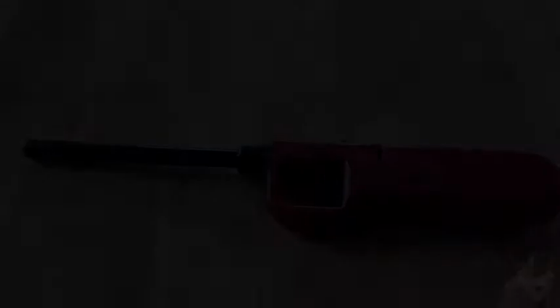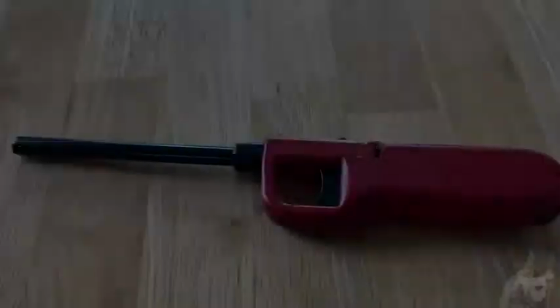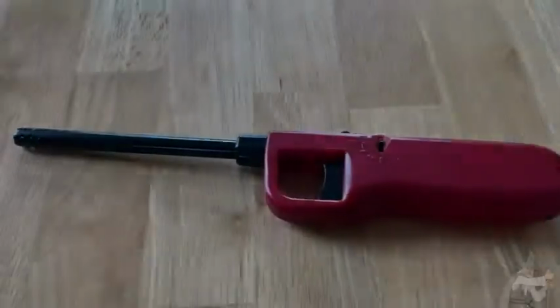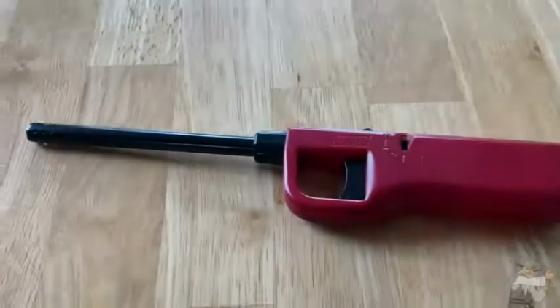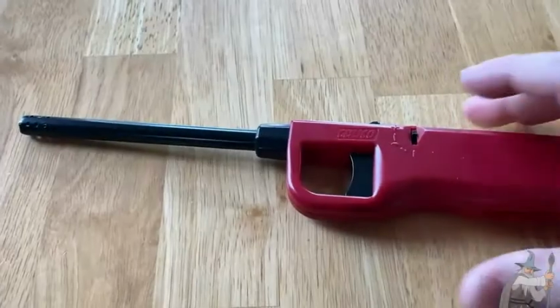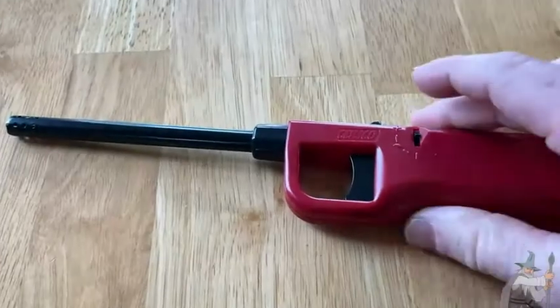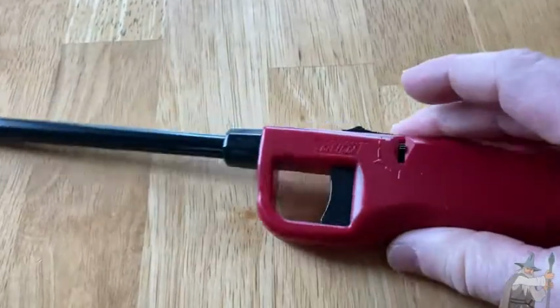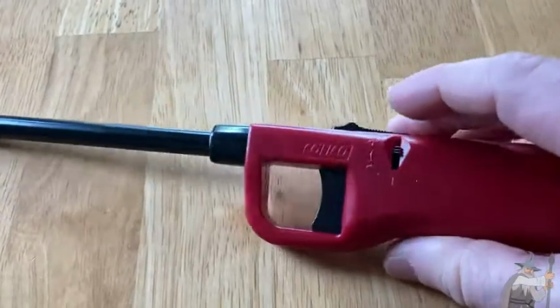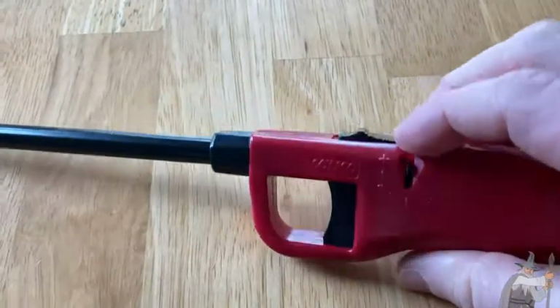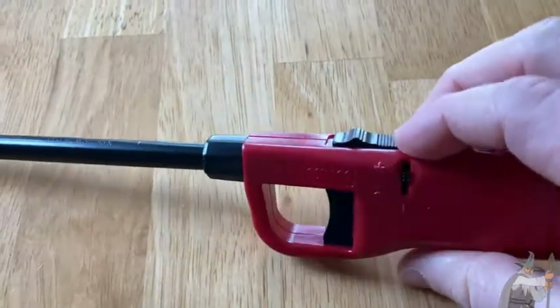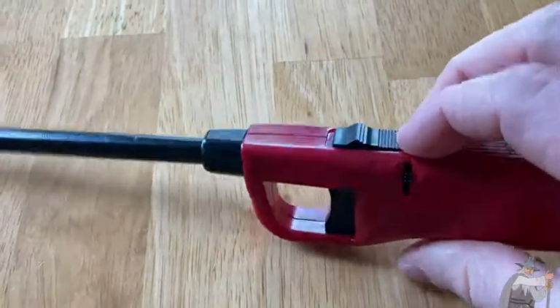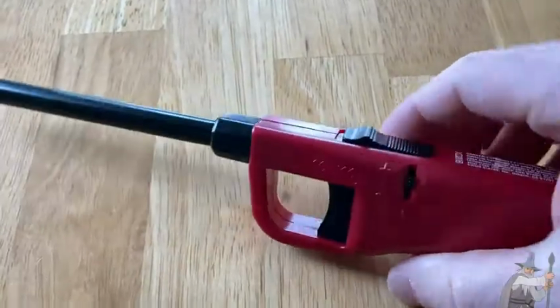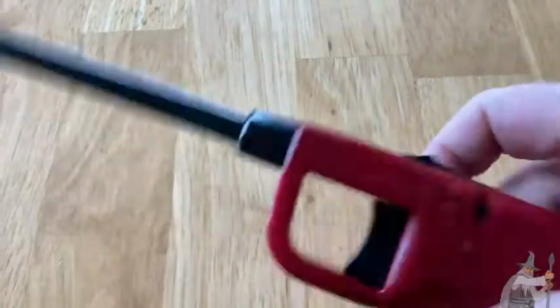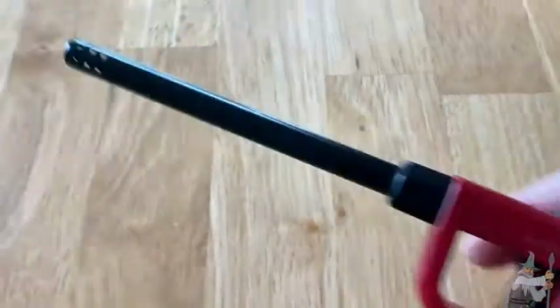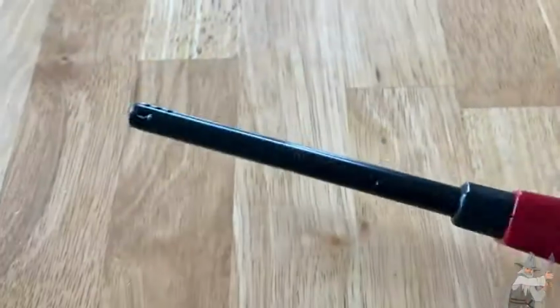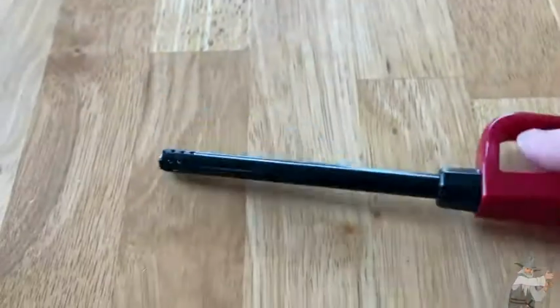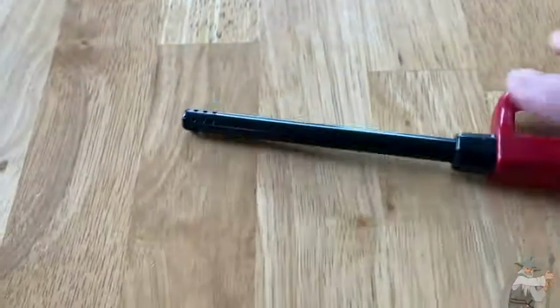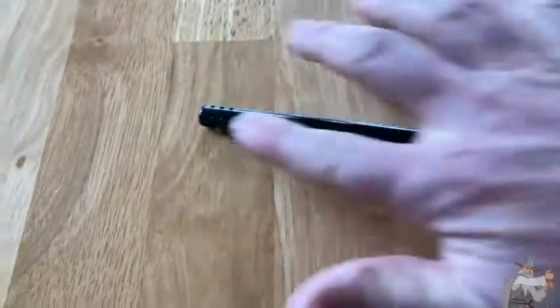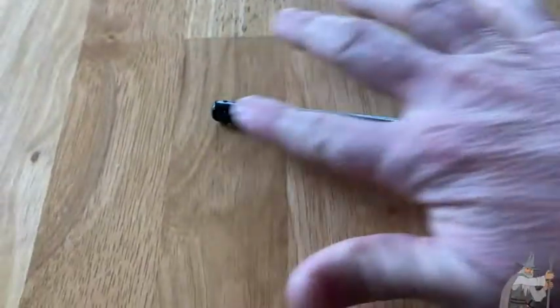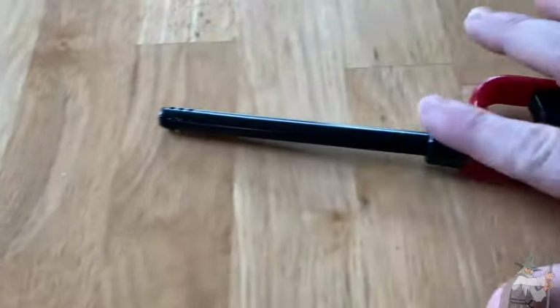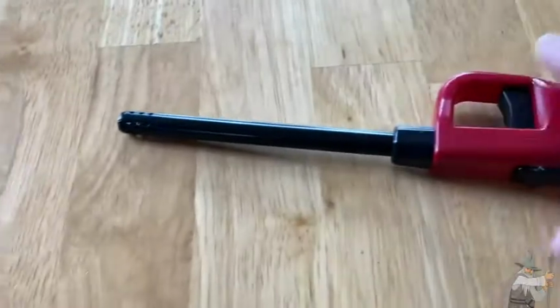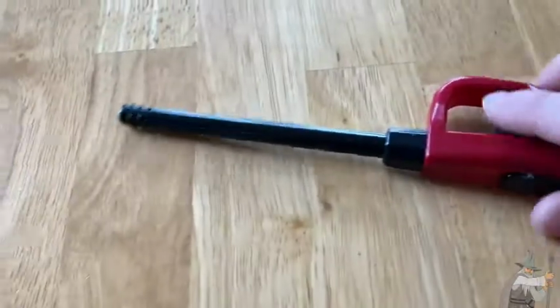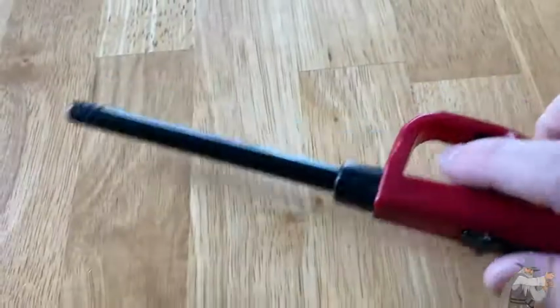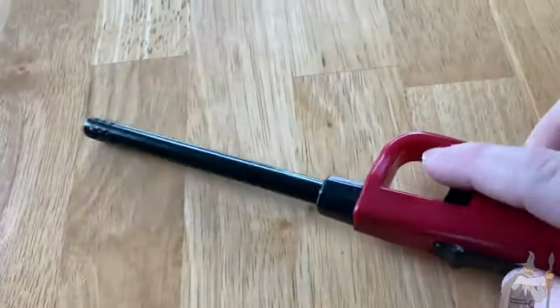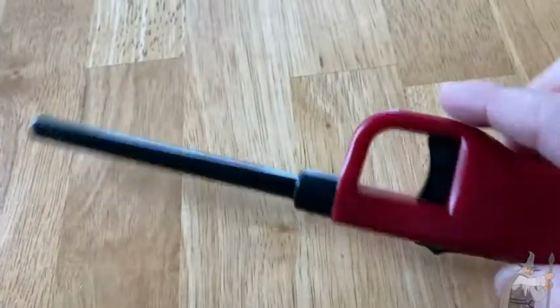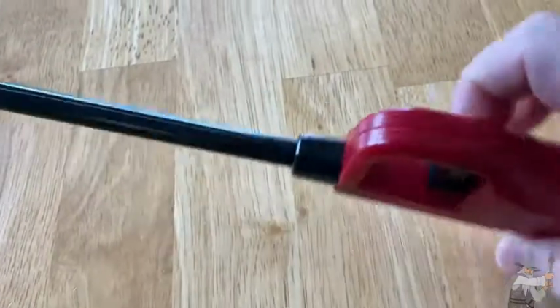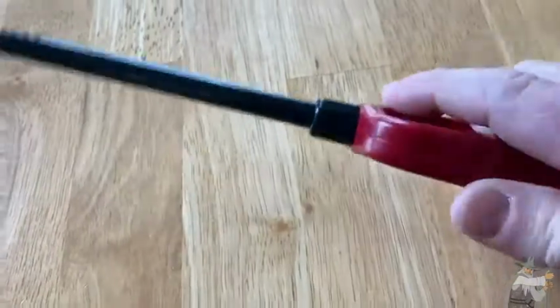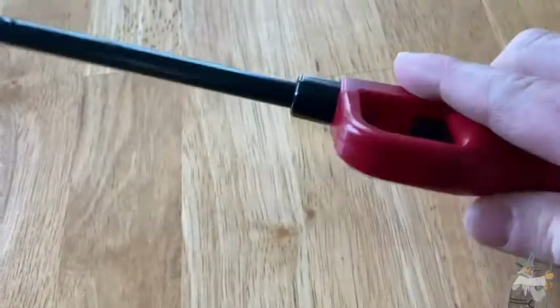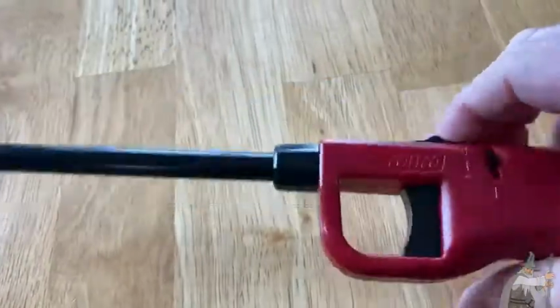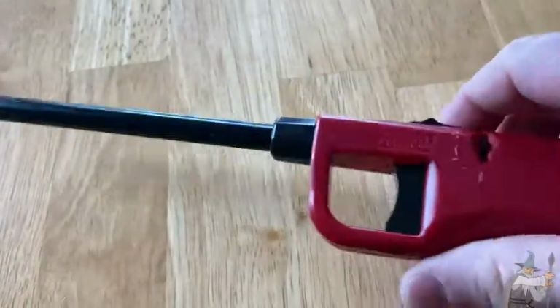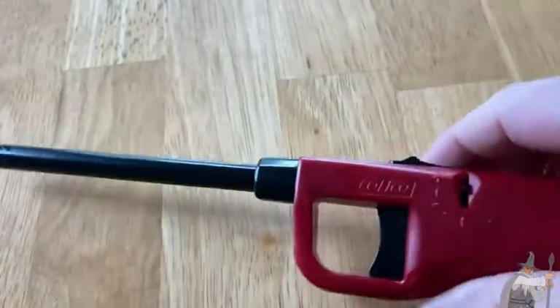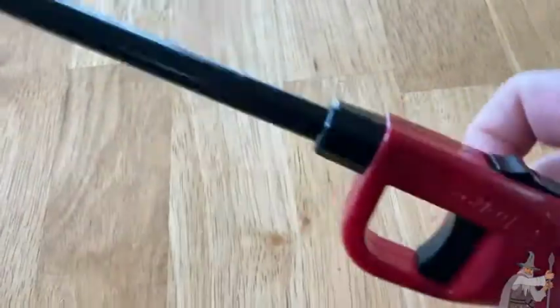This is a Calico lighter. This one has the long nozzle, so it's really nice for starting barbecues.